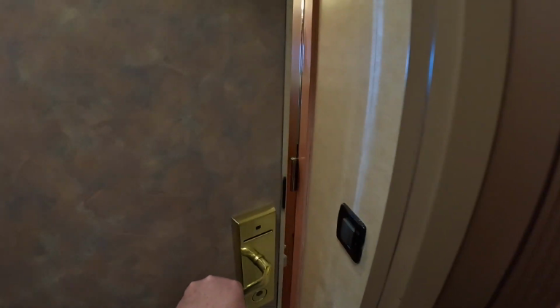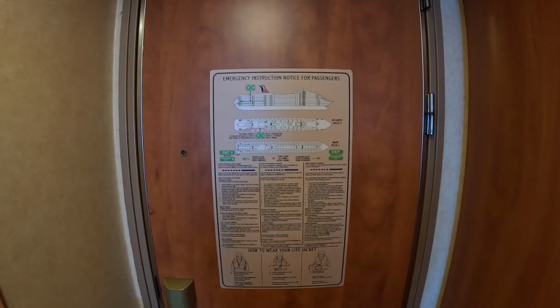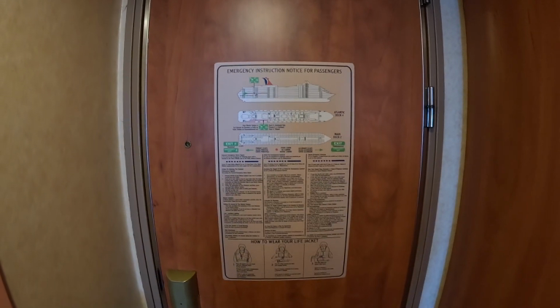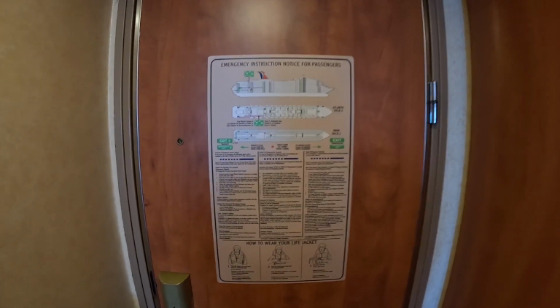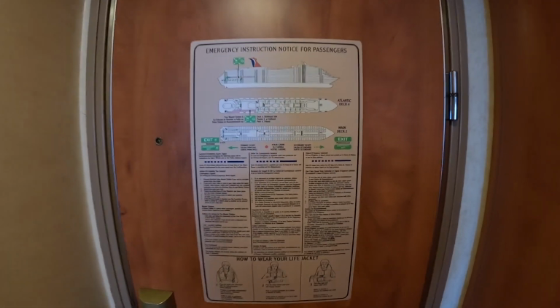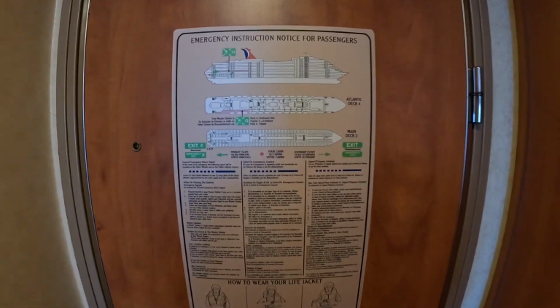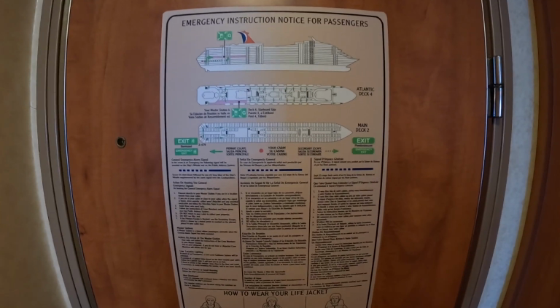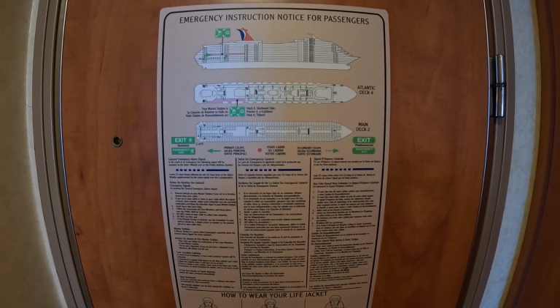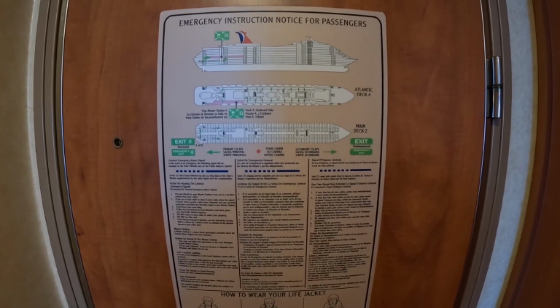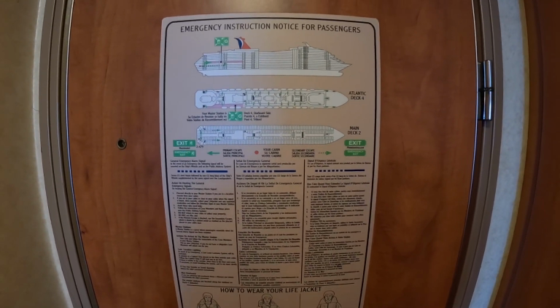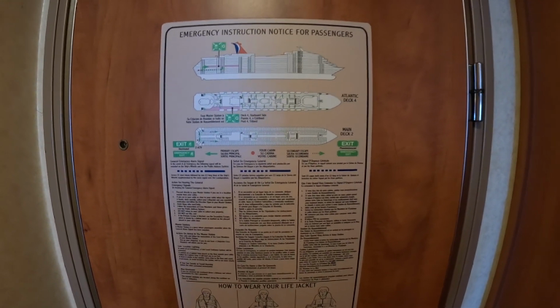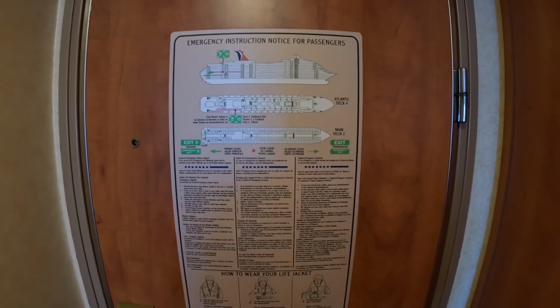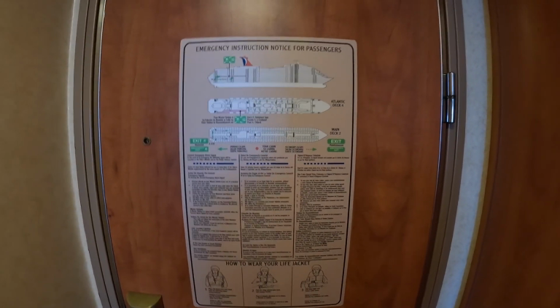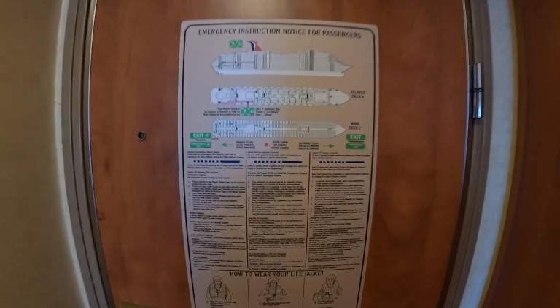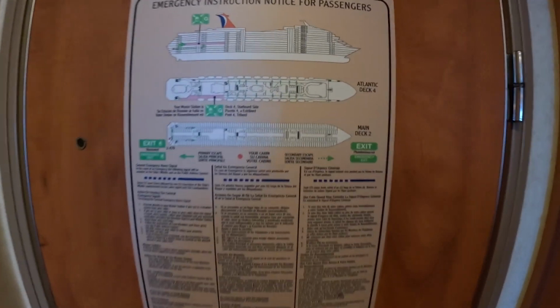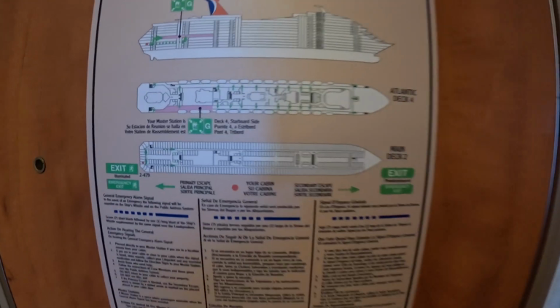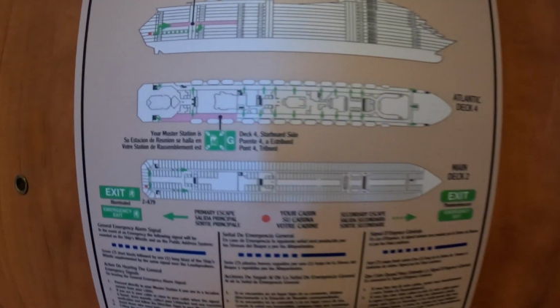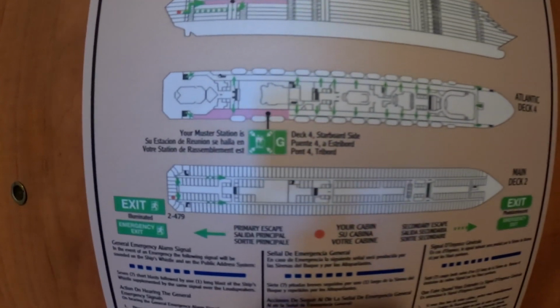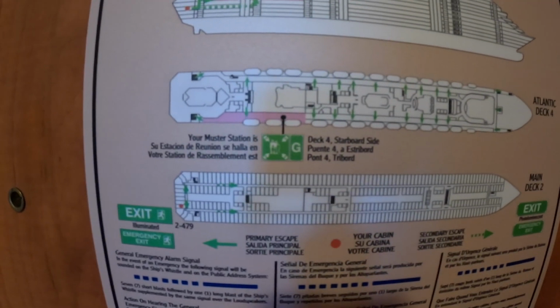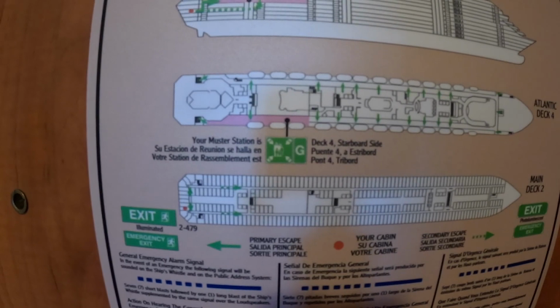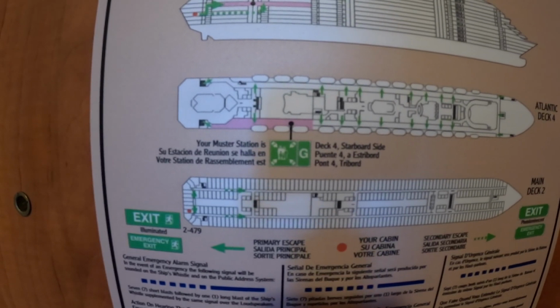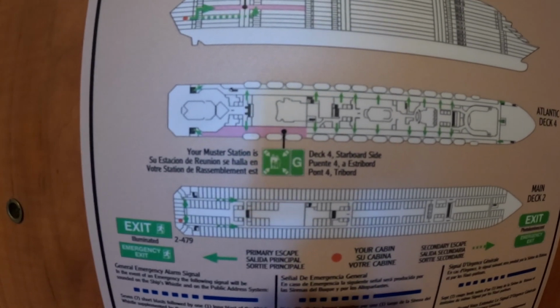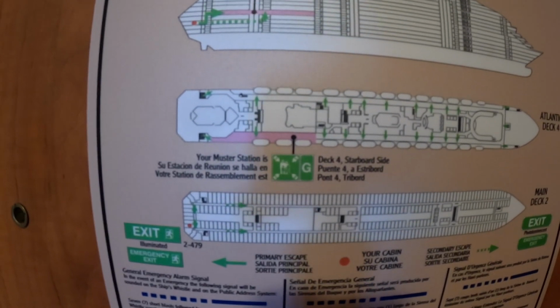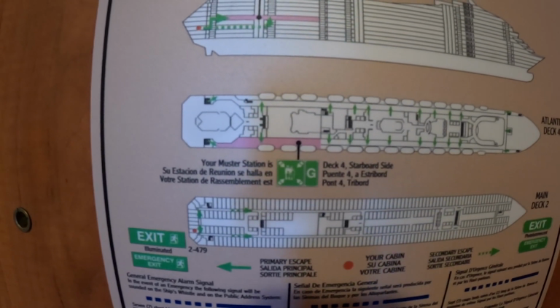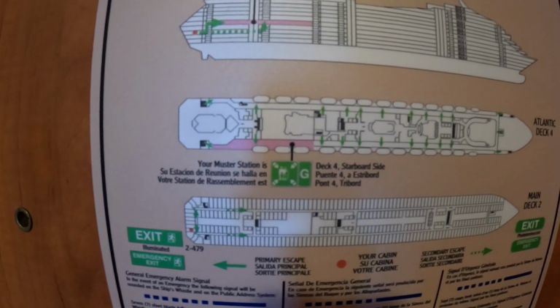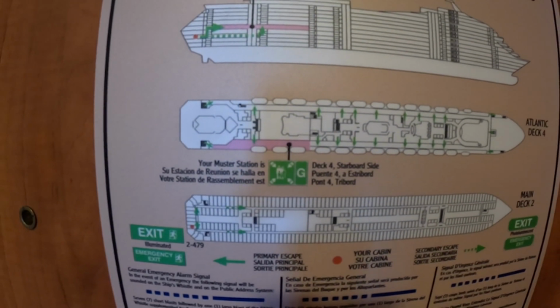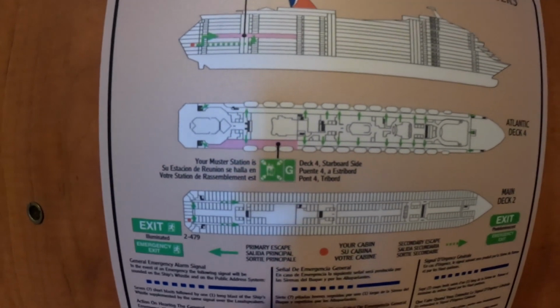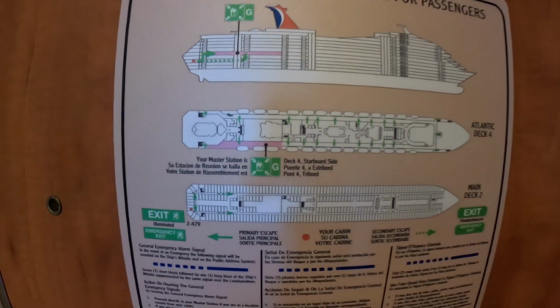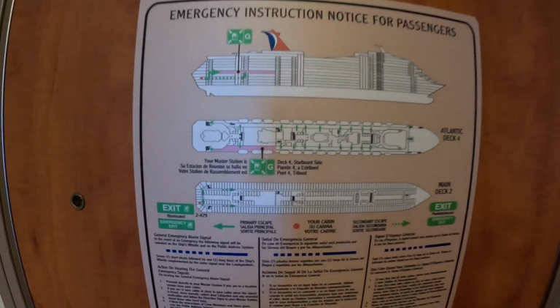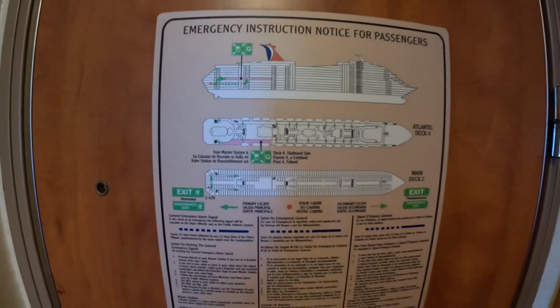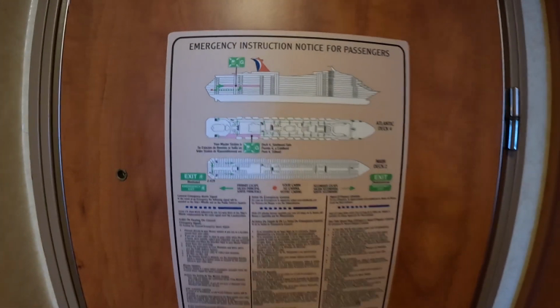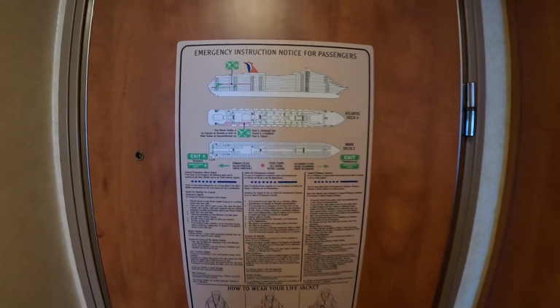Welcome to the room tour for 2479. Here's all our wonderful information: muster station number G, it's on deck 4 in the back of the ship.